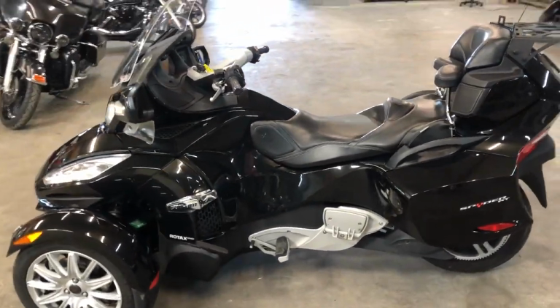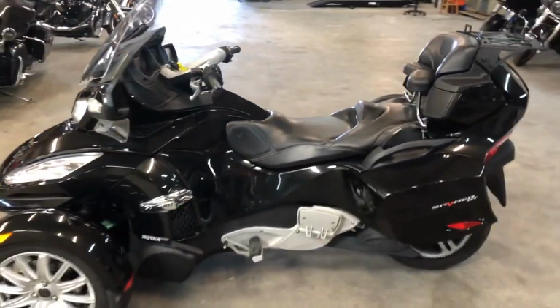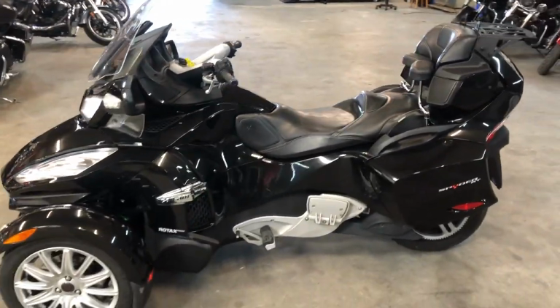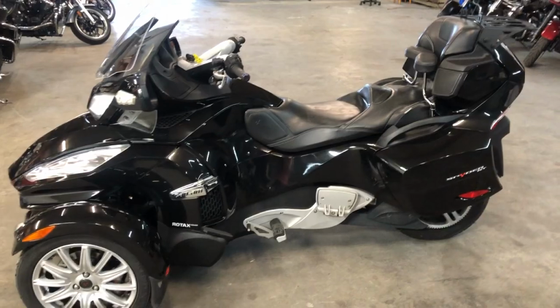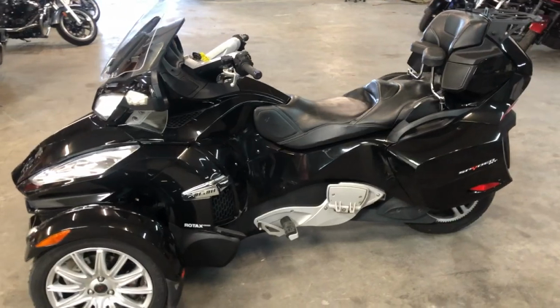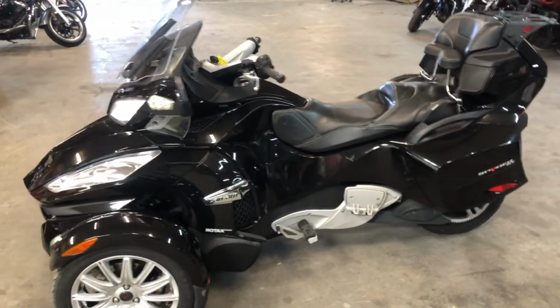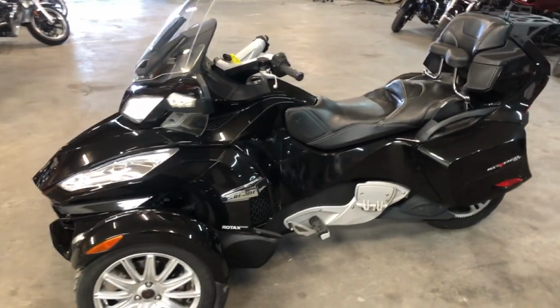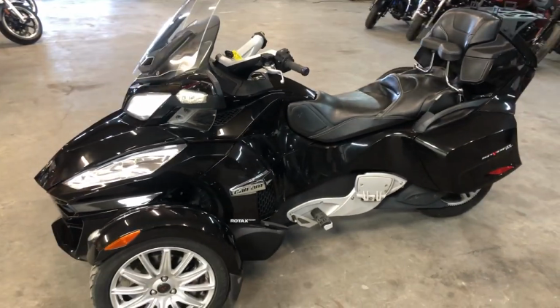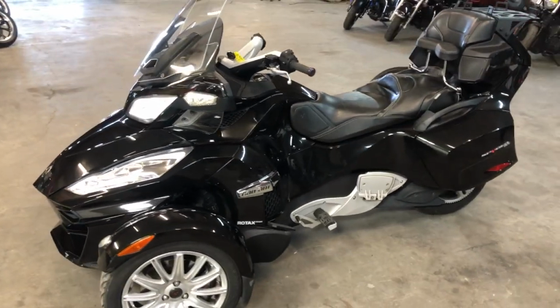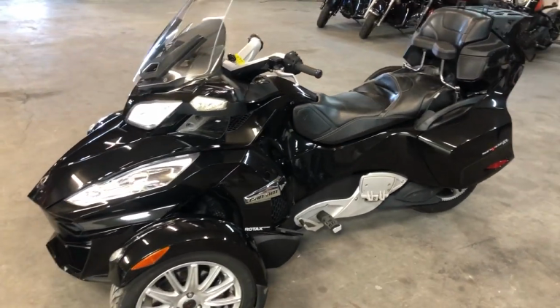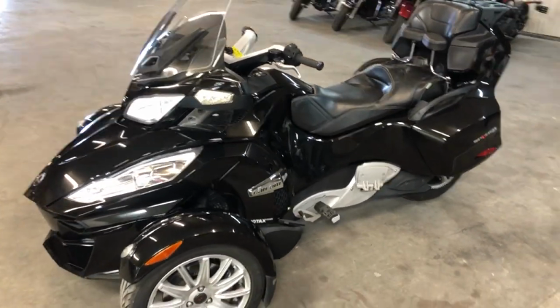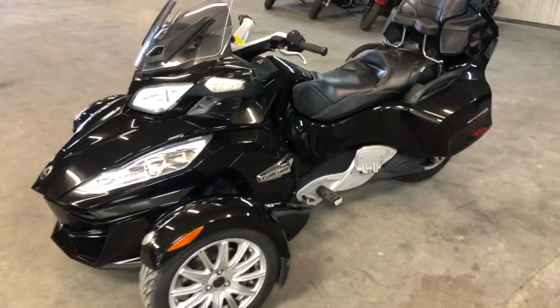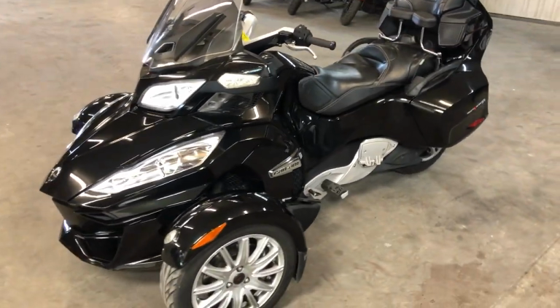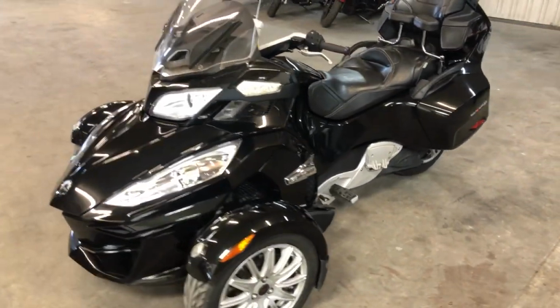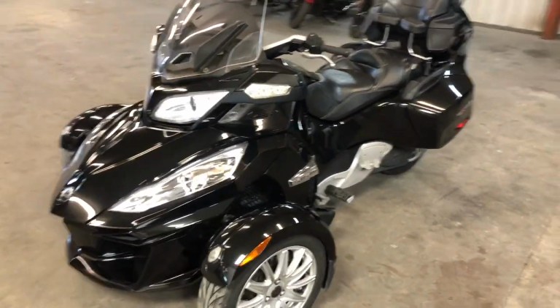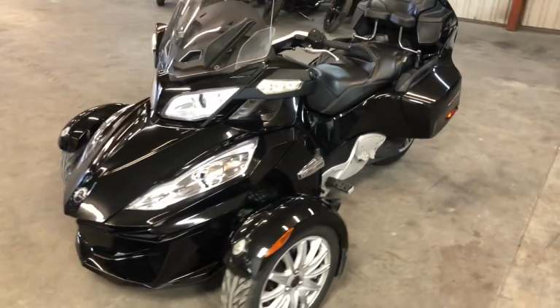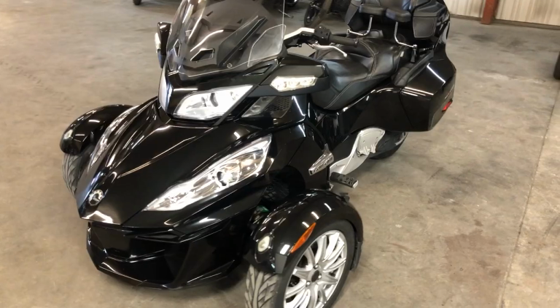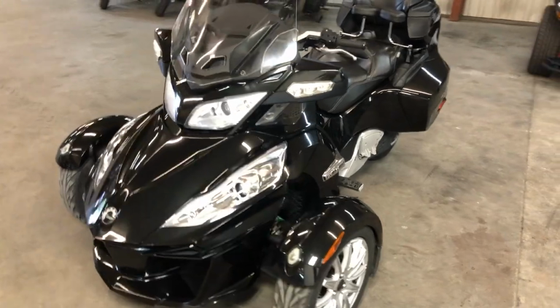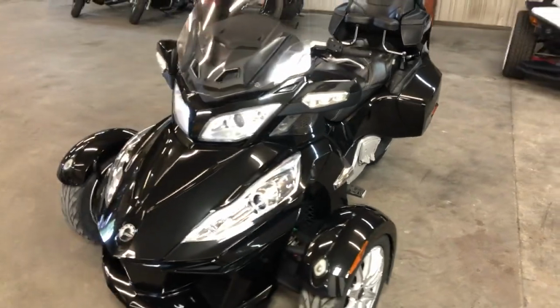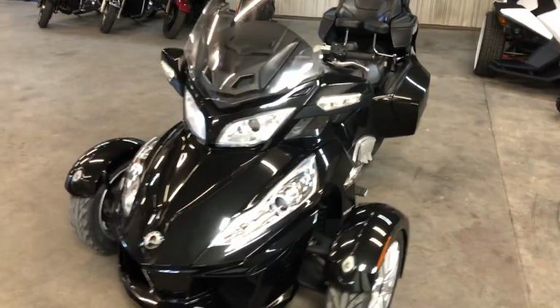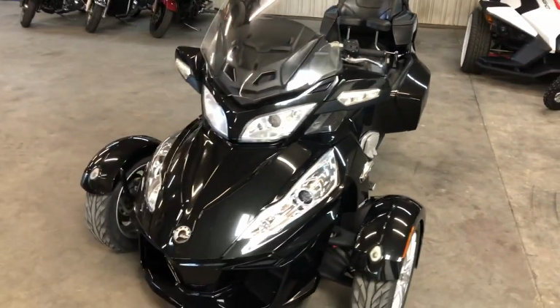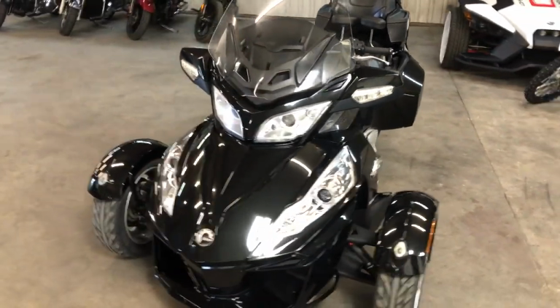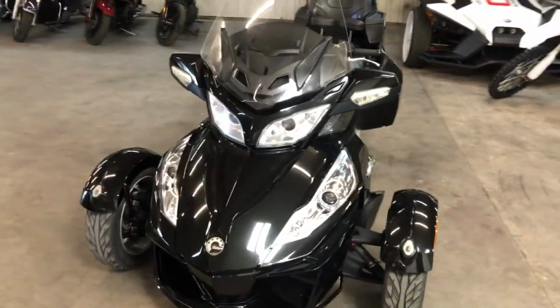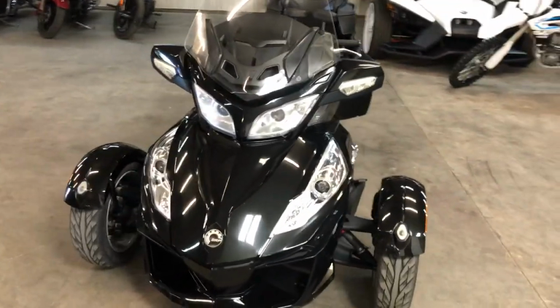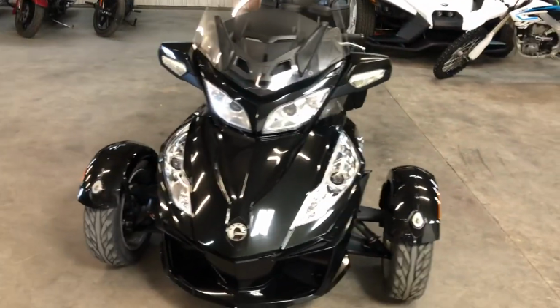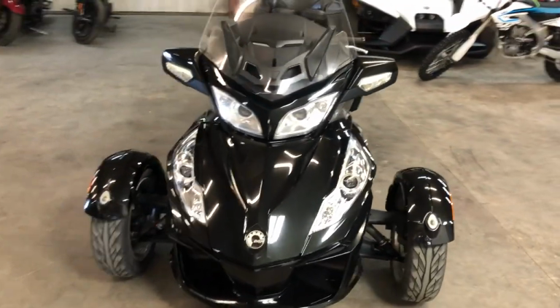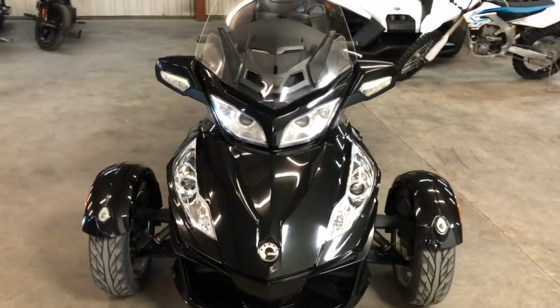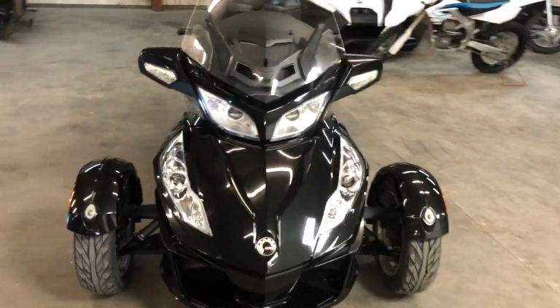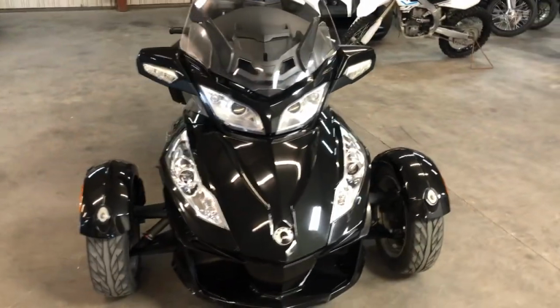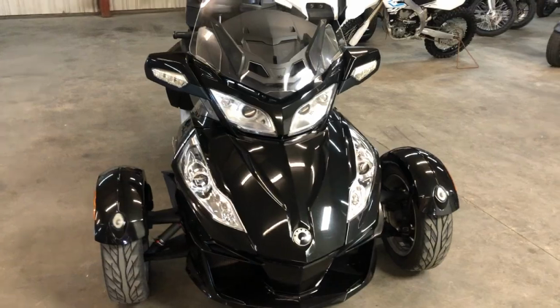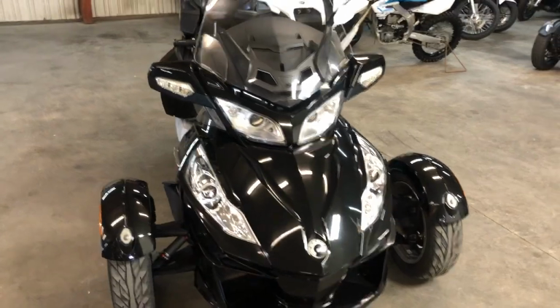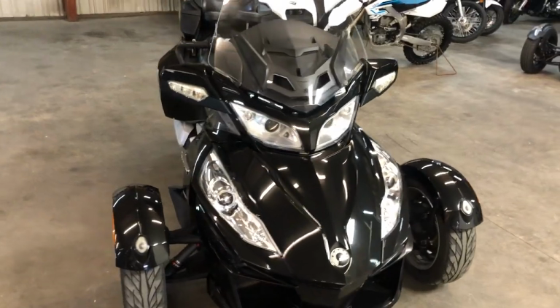It won't last long at $10,999, guys. That's a 2016 Can-Am Spider RT for under eleven grand. Give us a call, we'll get it done — 810-648-9500.